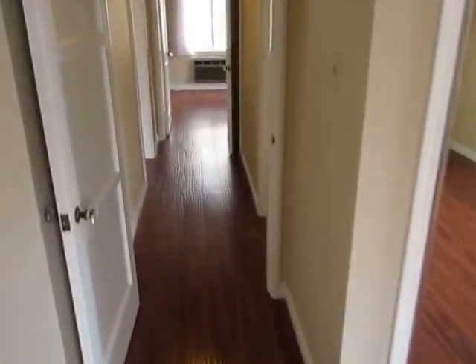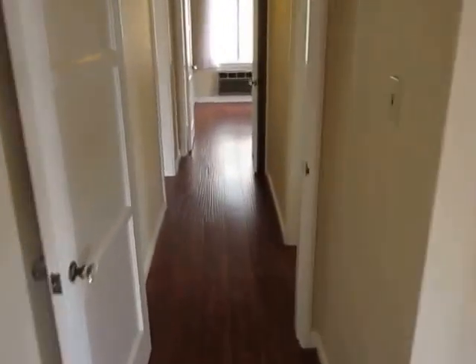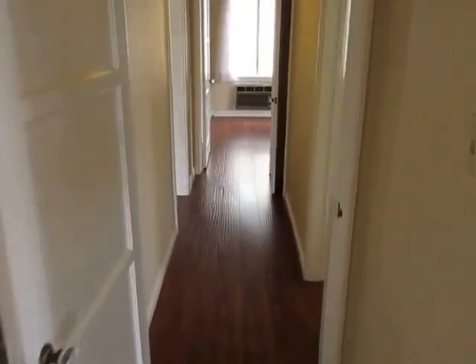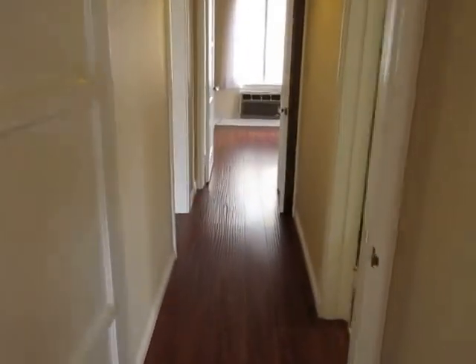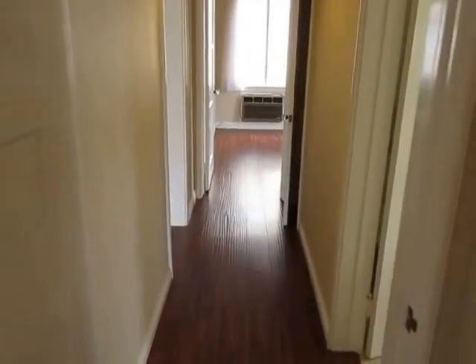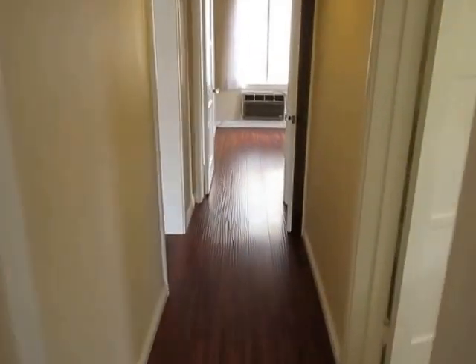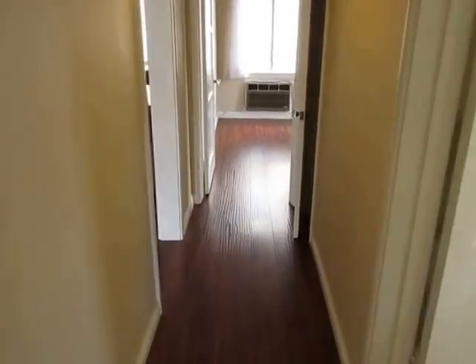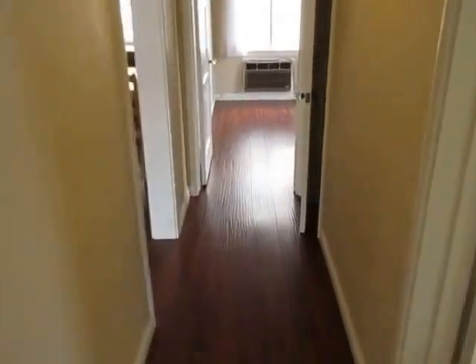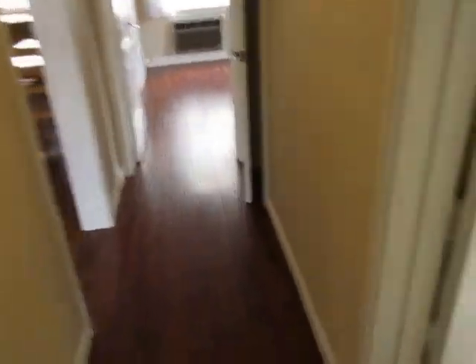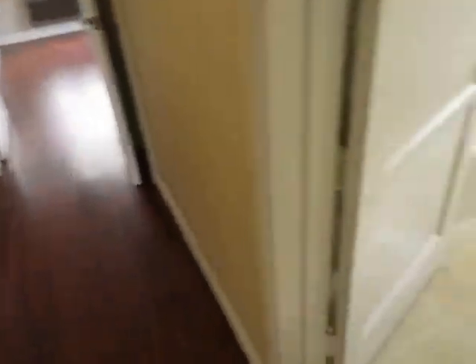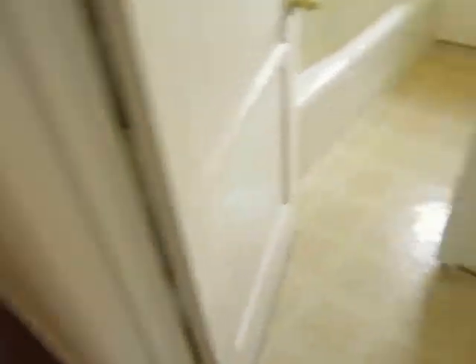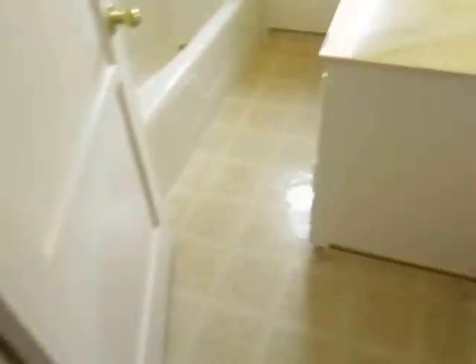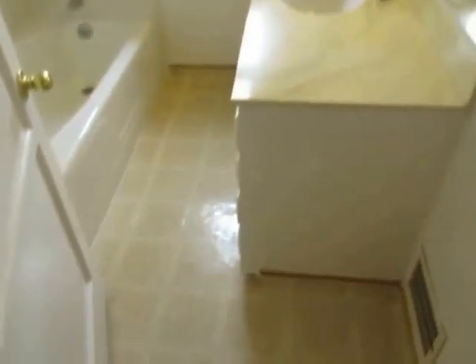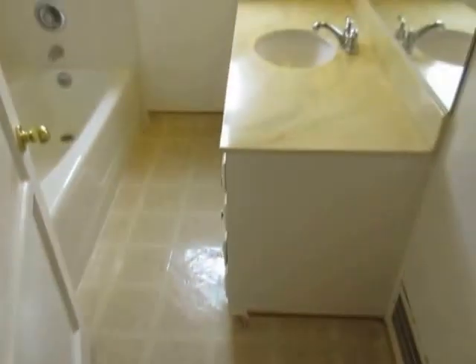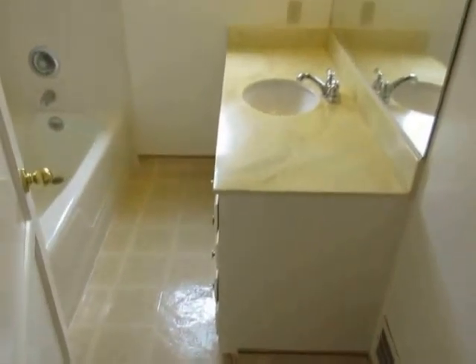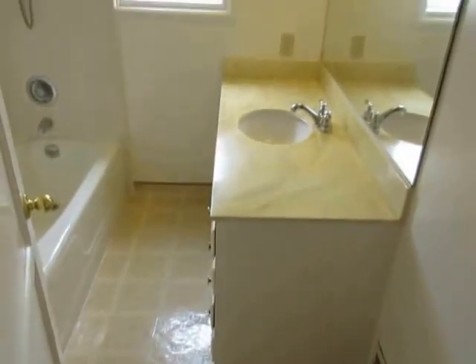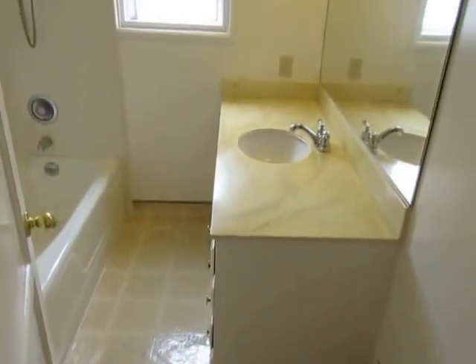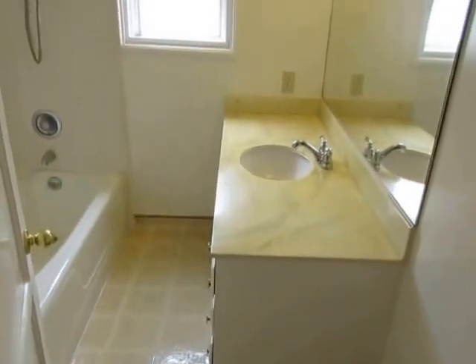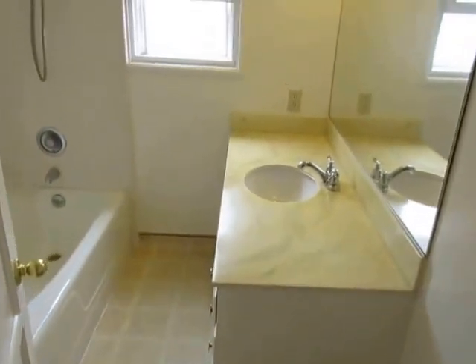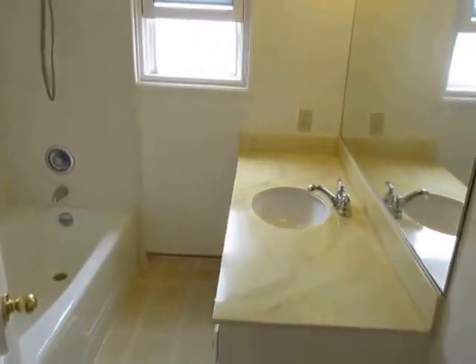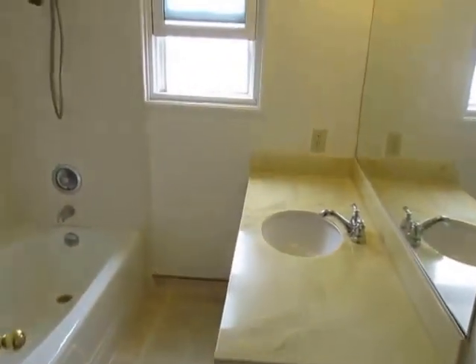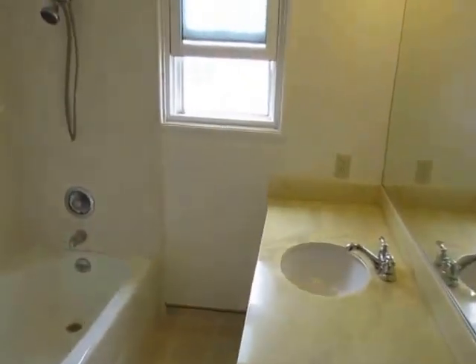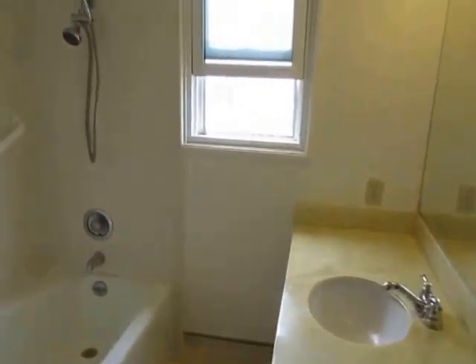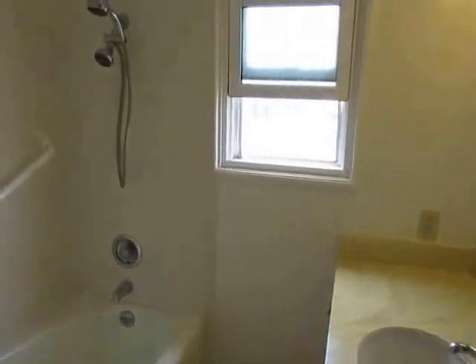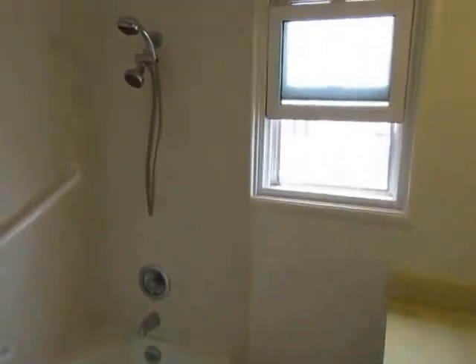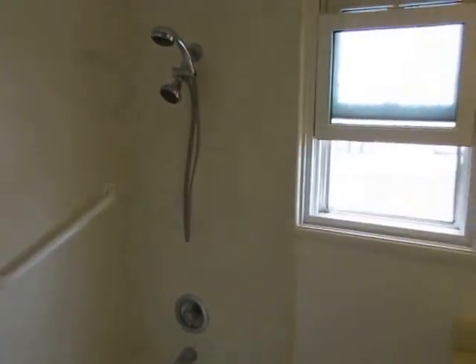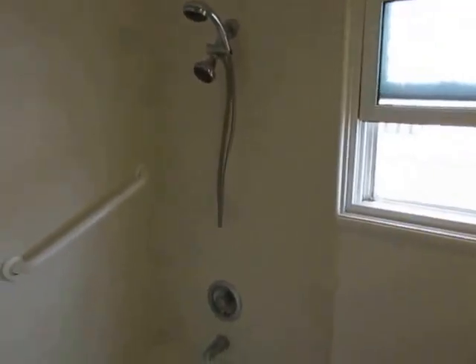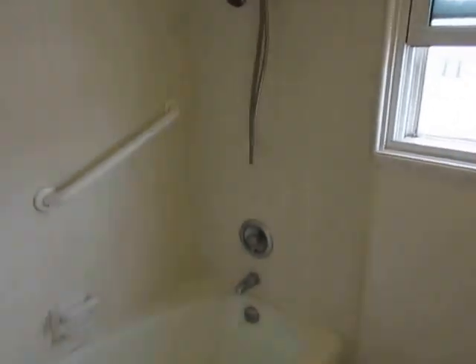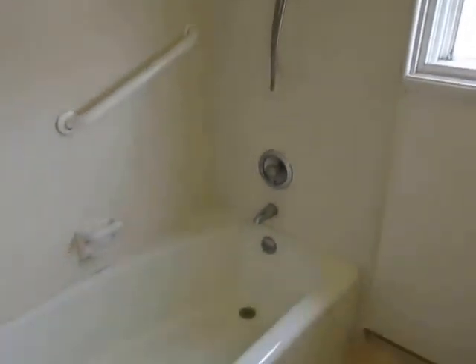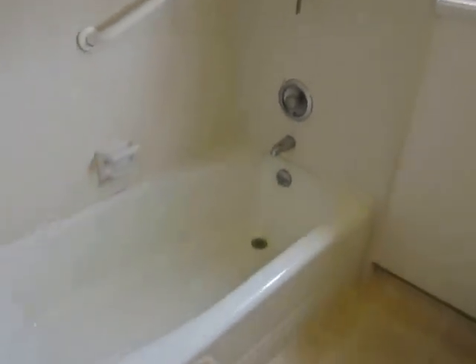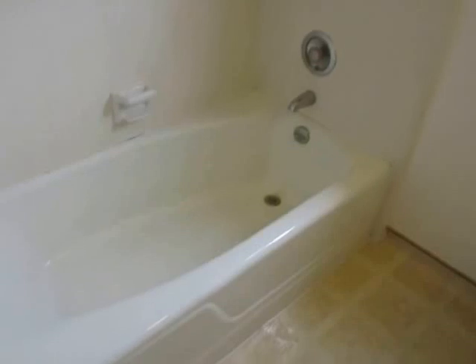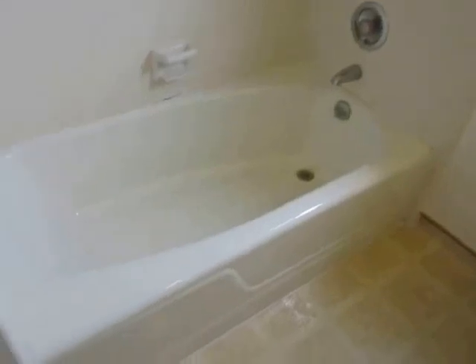As we work our way down this hallway, there is the full bathroom with plenty of counter space, good natural light, and a shower and tub.